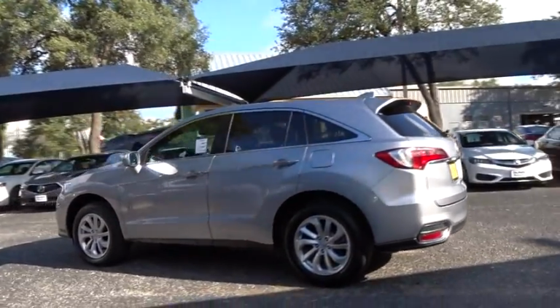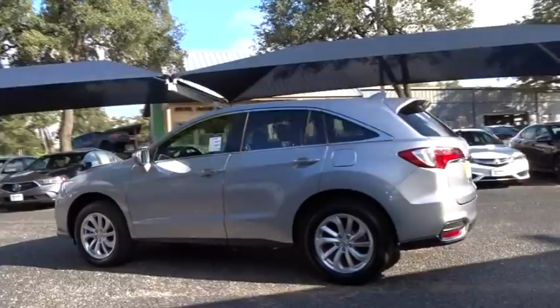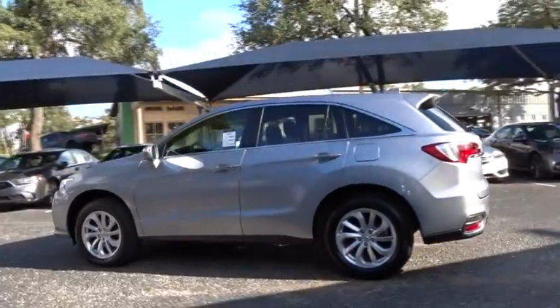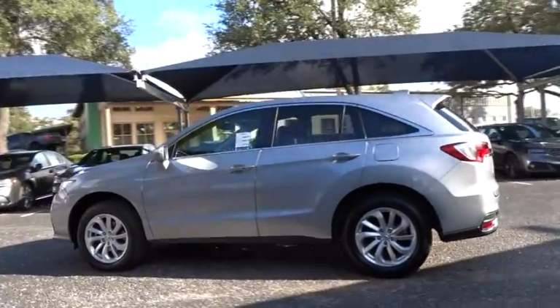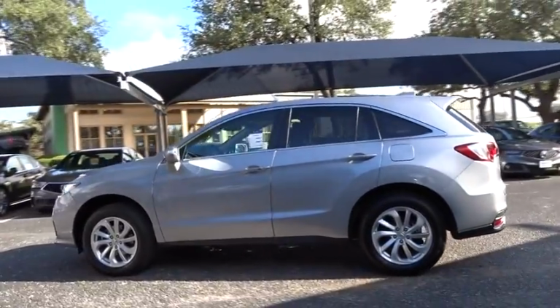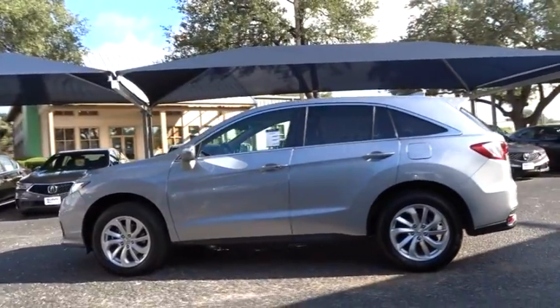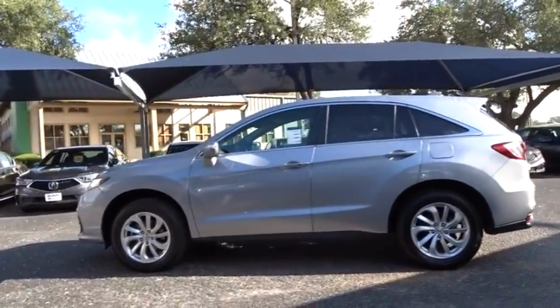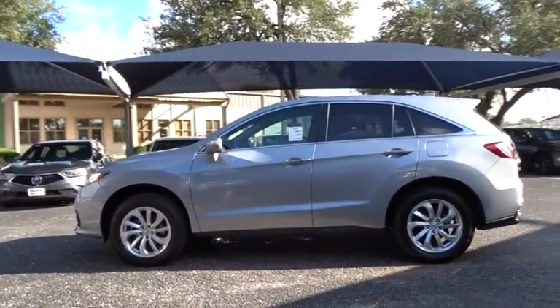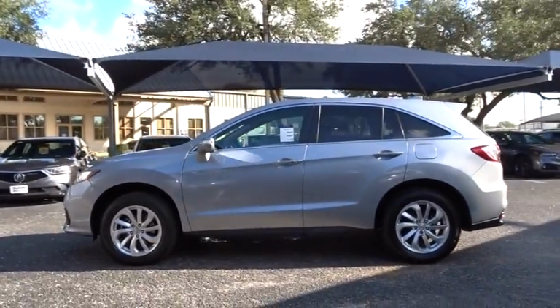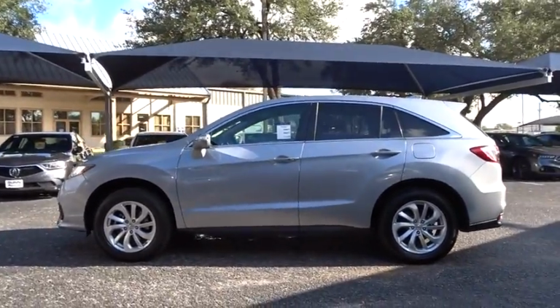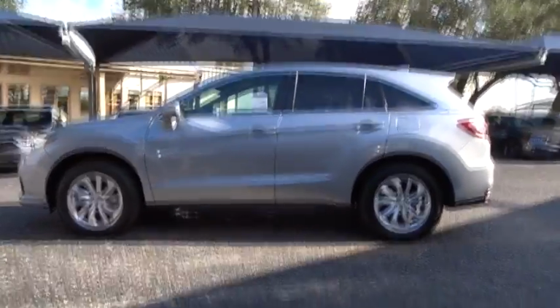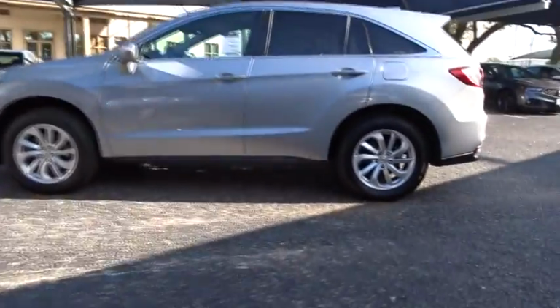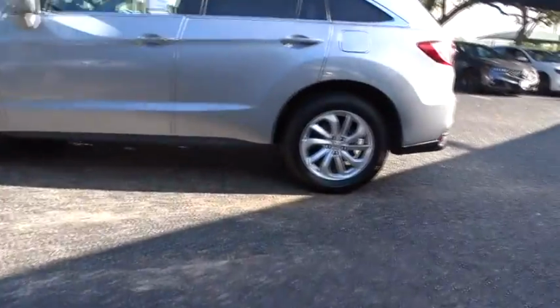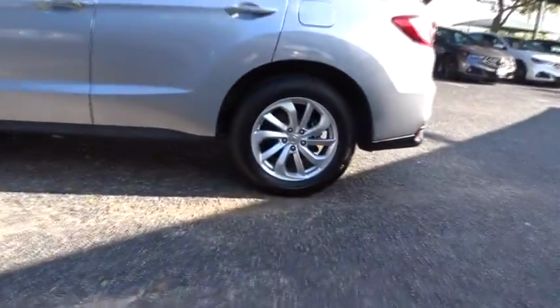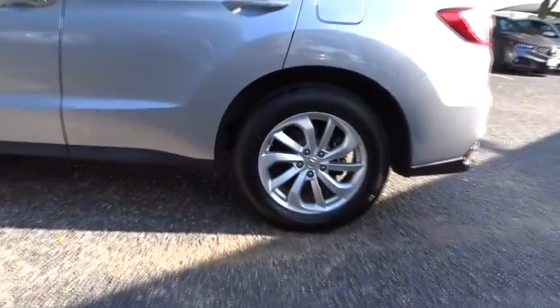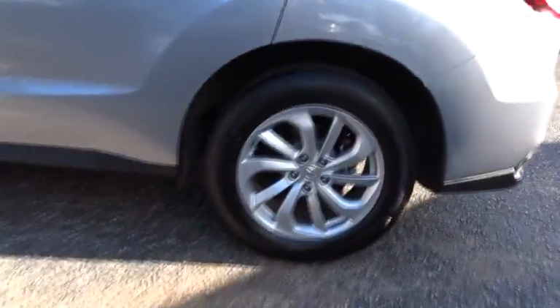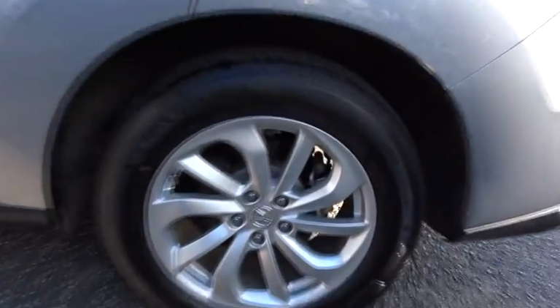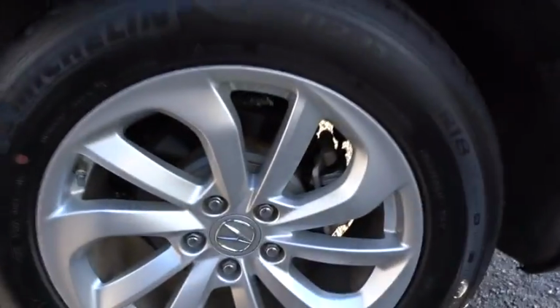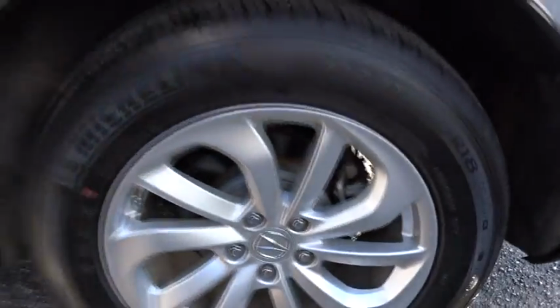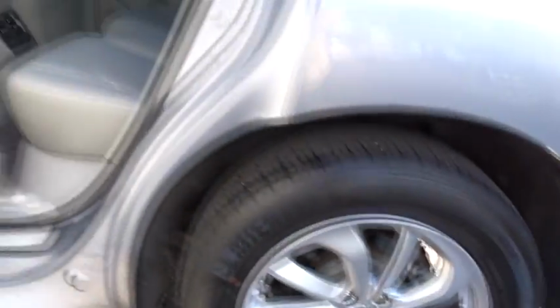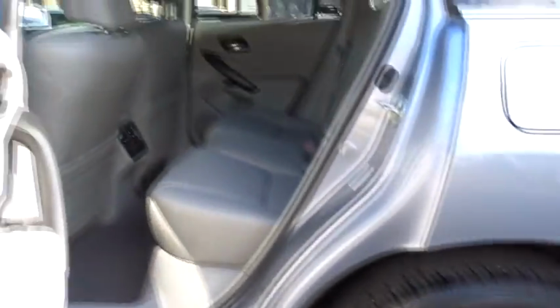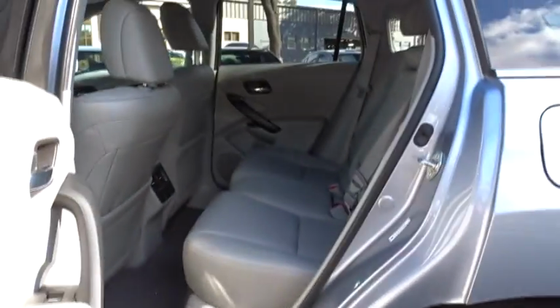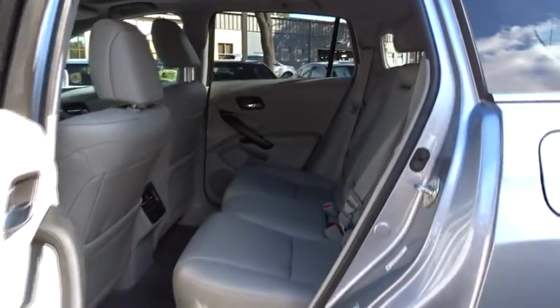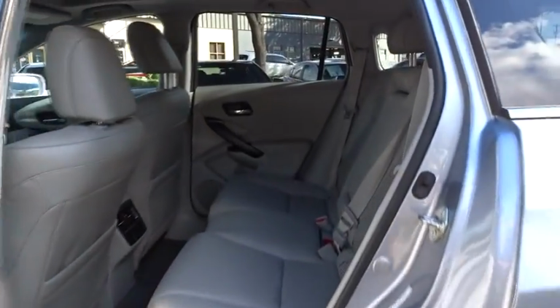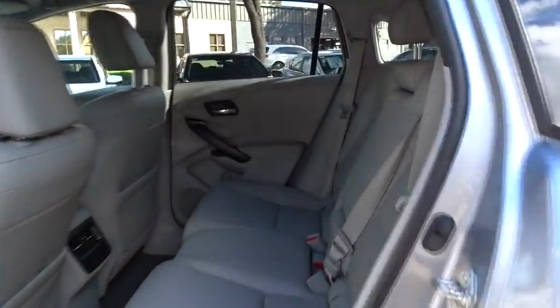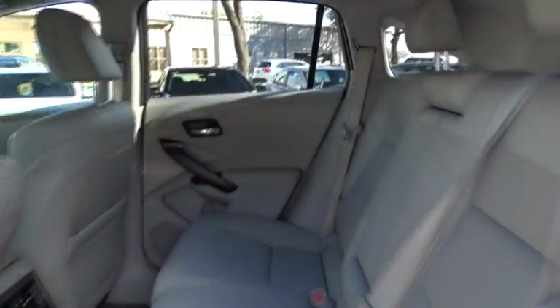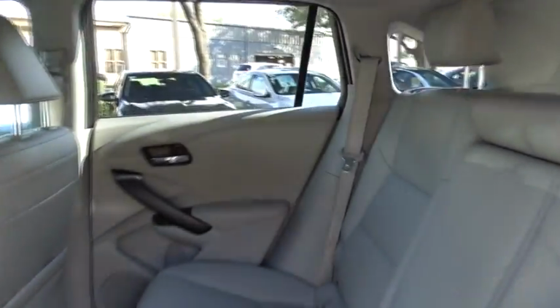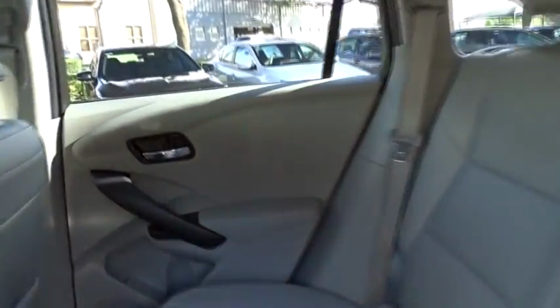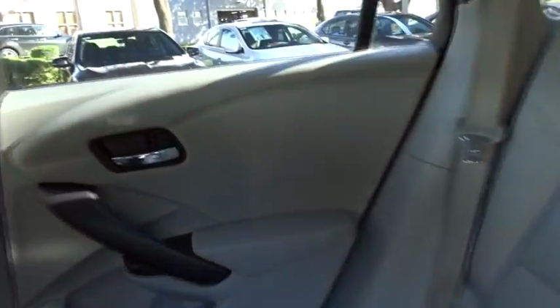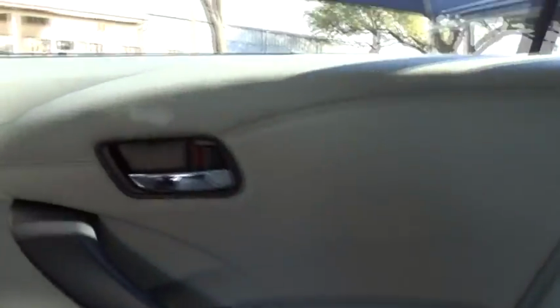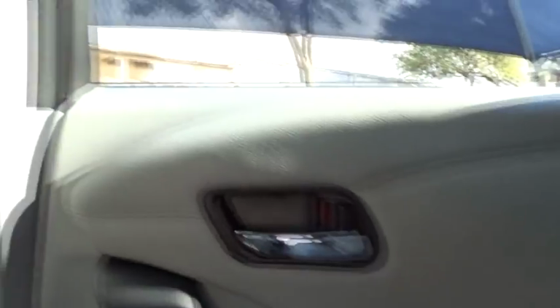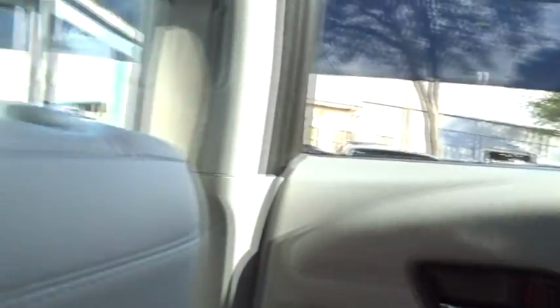Here are some of this vehicle's great options: stability control, traction control, keyless entry, steering wheel audio controls, anti-lock braking system, power liftgate, and power passenger seat.